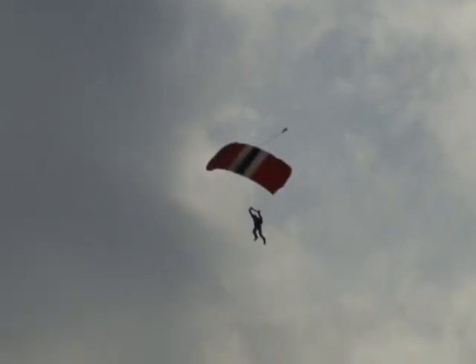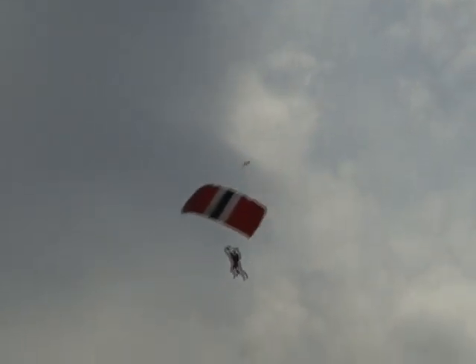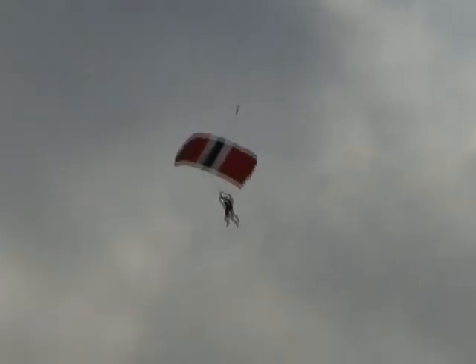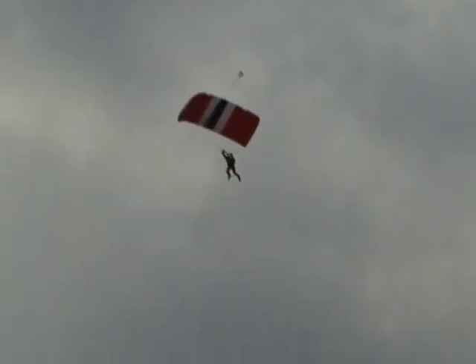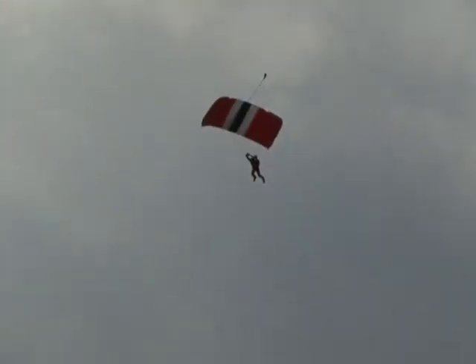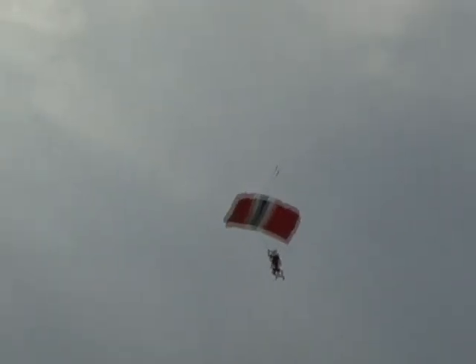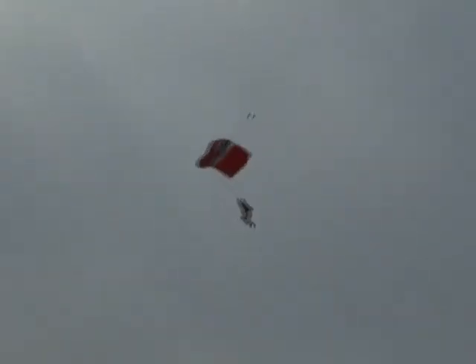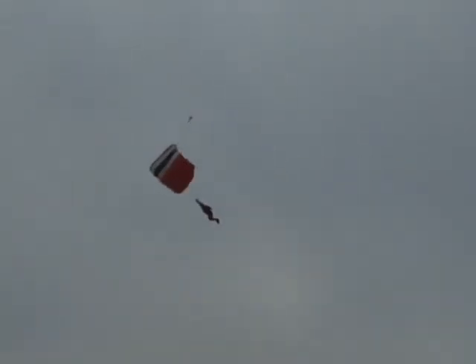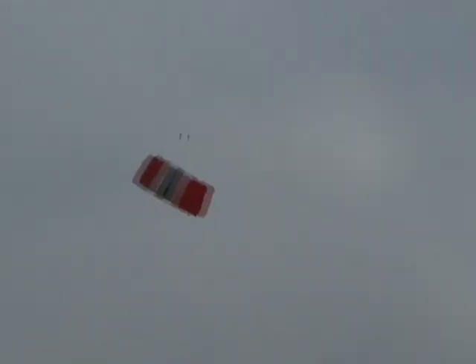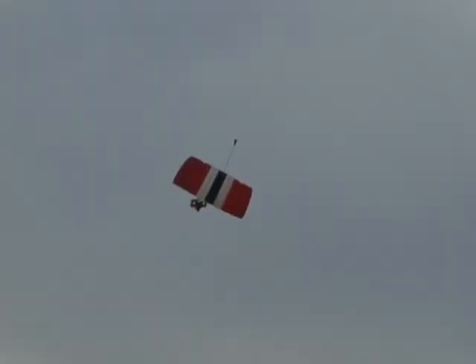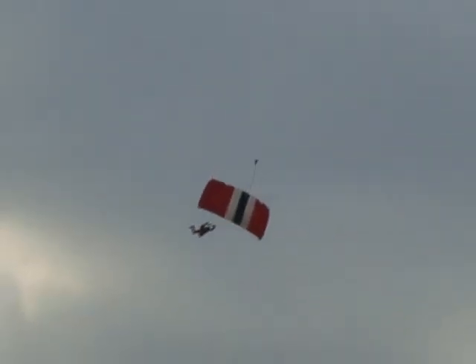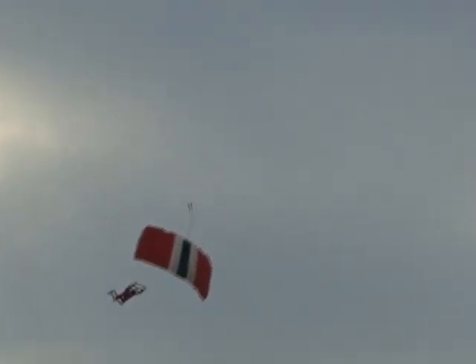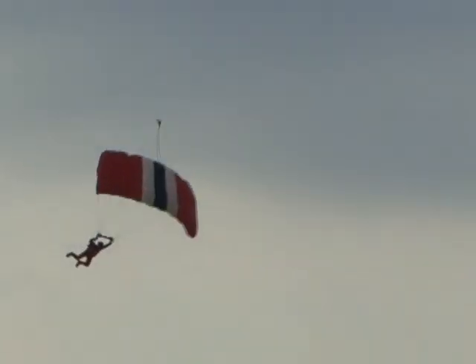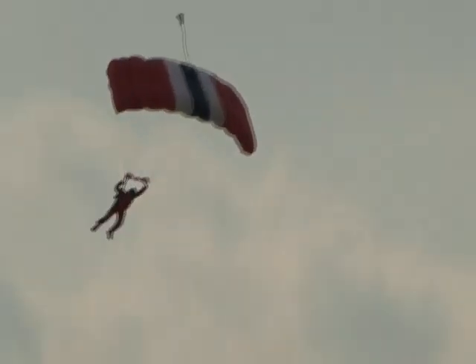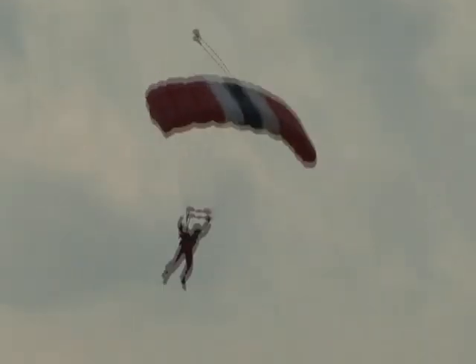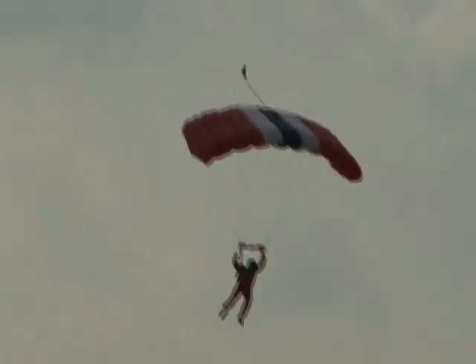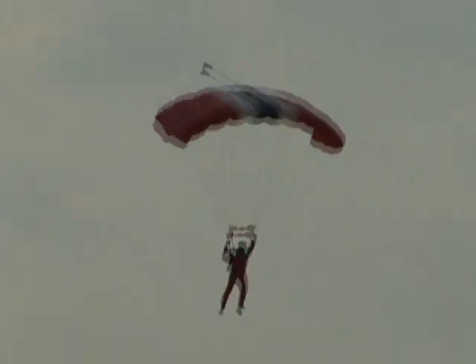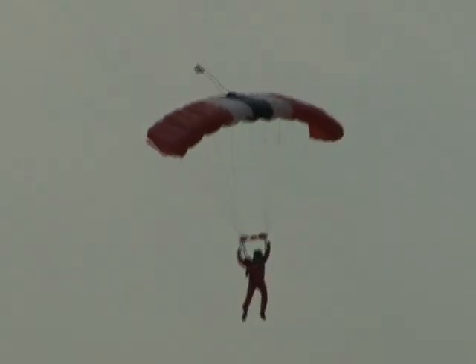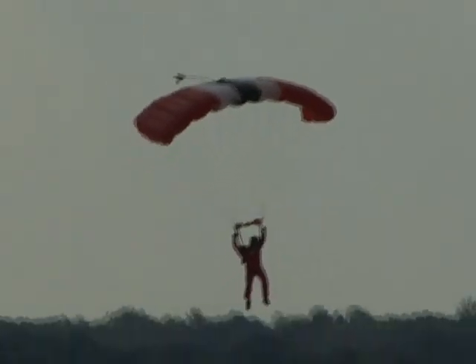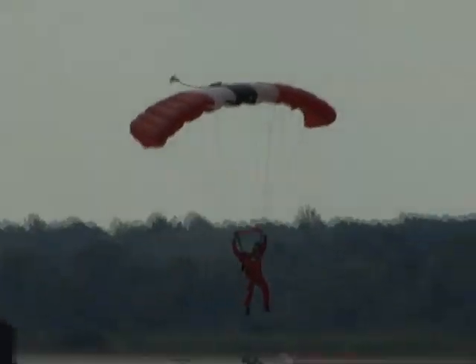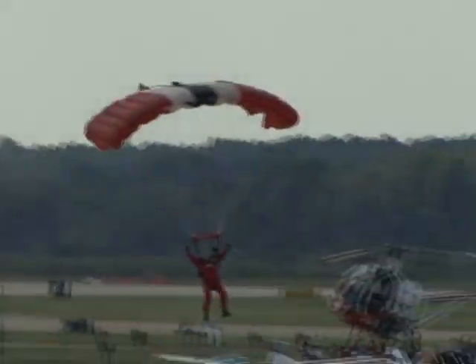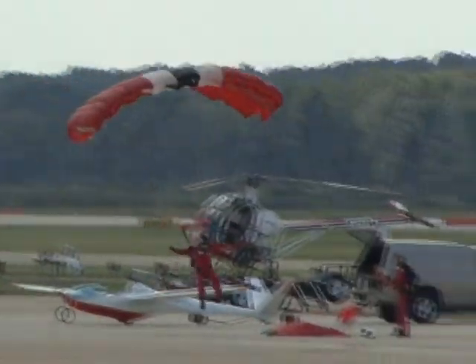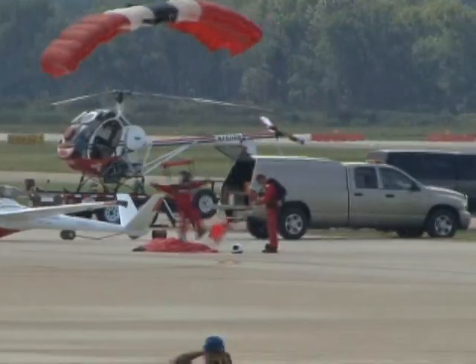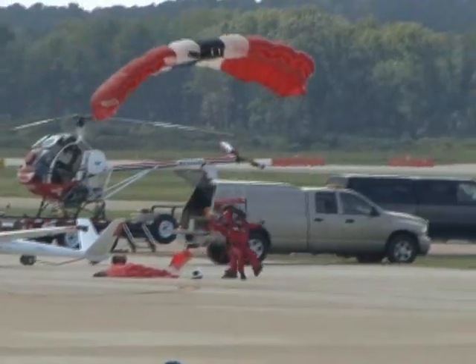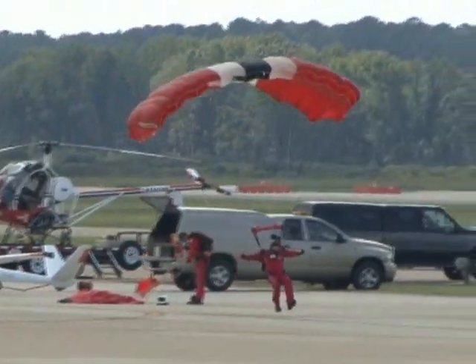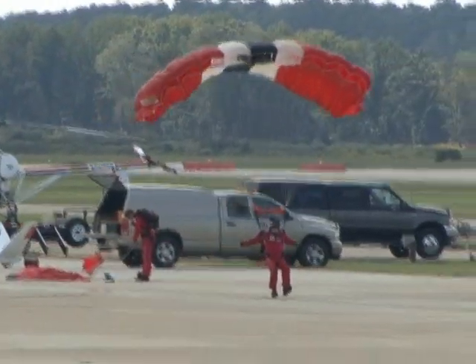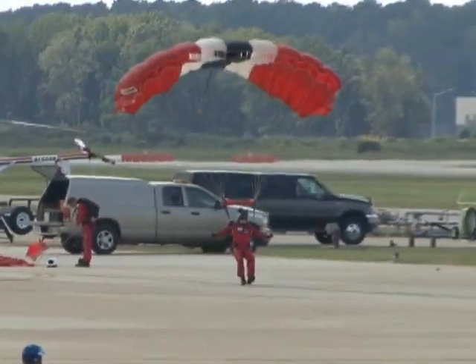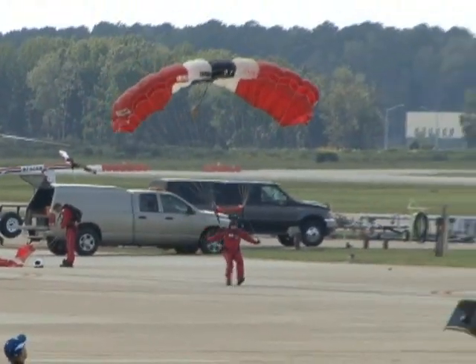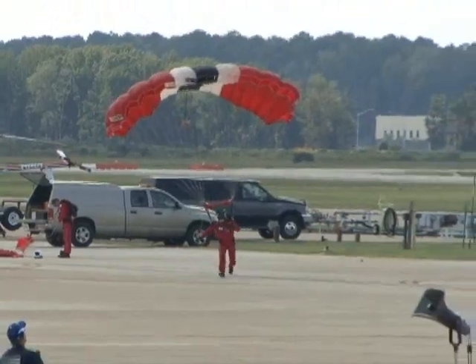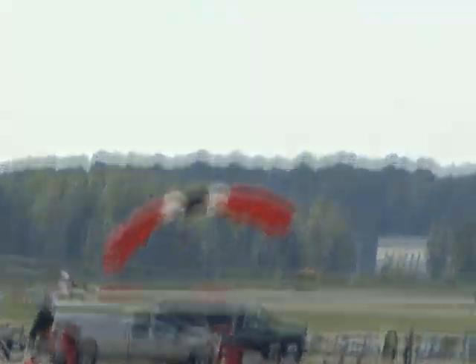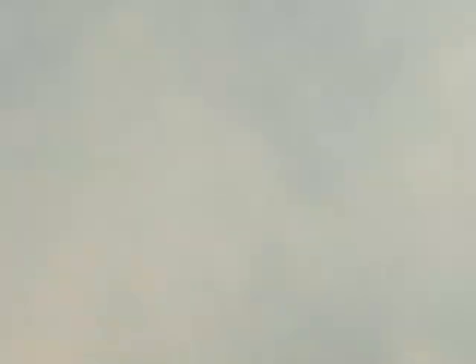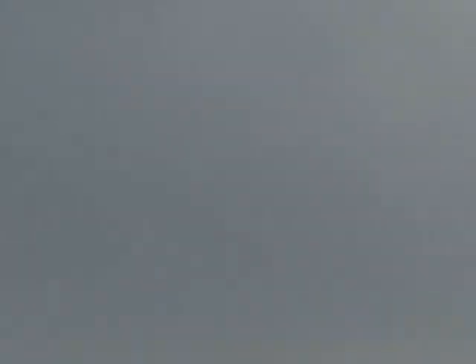Going downwind, the jumper will turn 90 degrees to the target on the base leg, then quickly turn to final — landing into the wind for a very soft and safe landing. Pull on both toggles and a beautiful tip-toe landing.